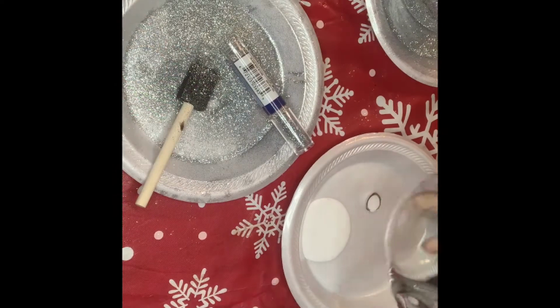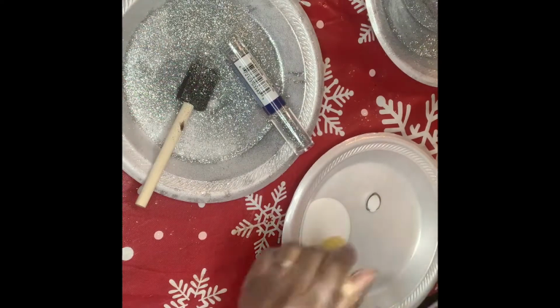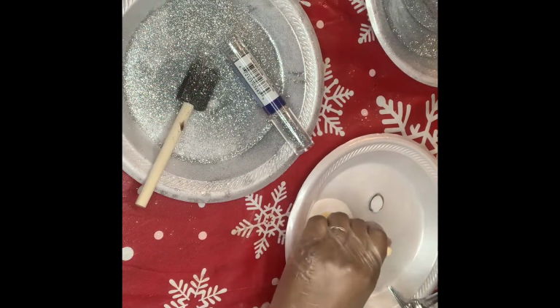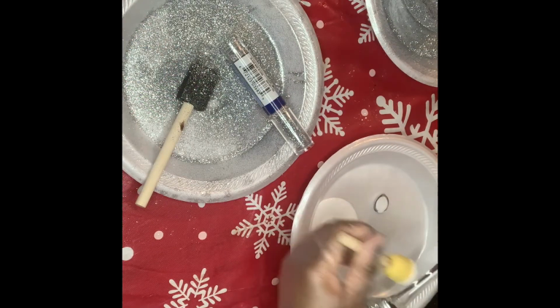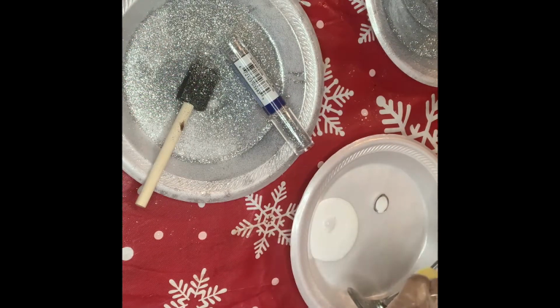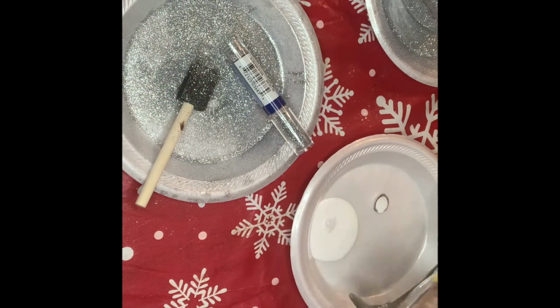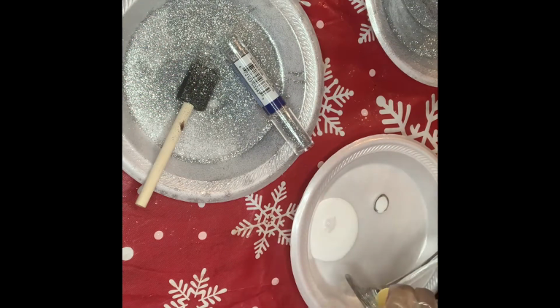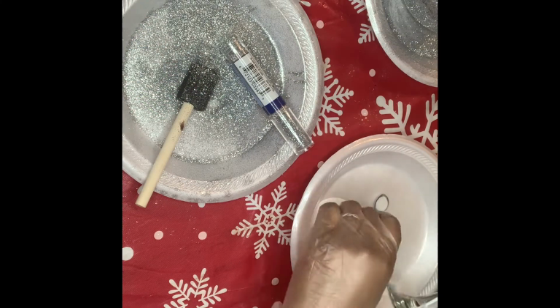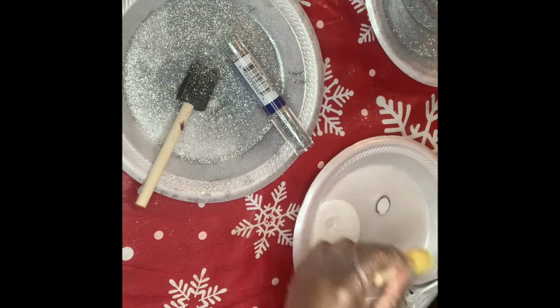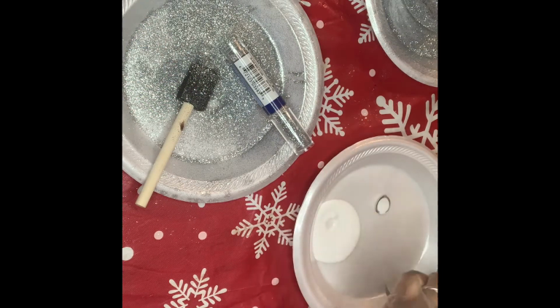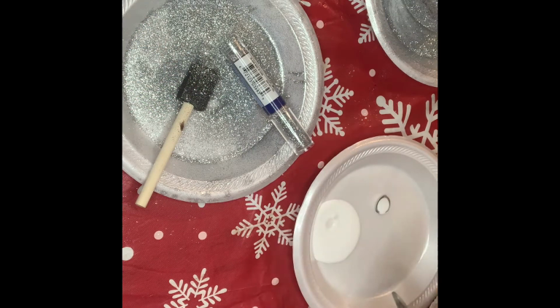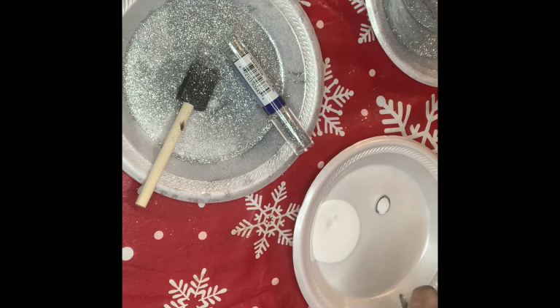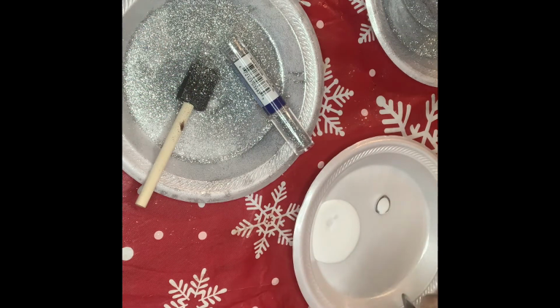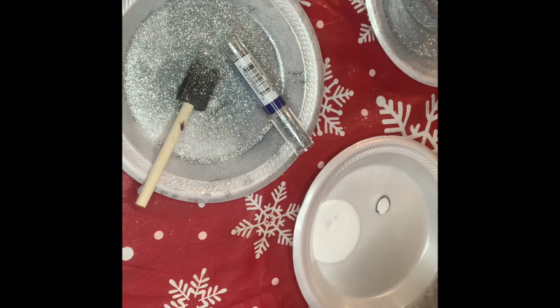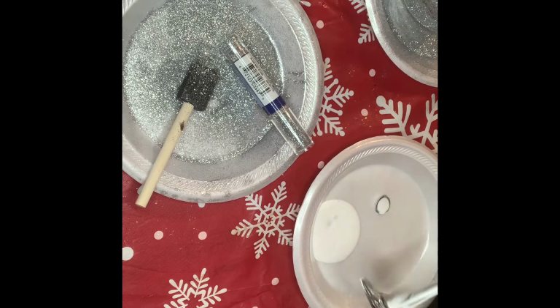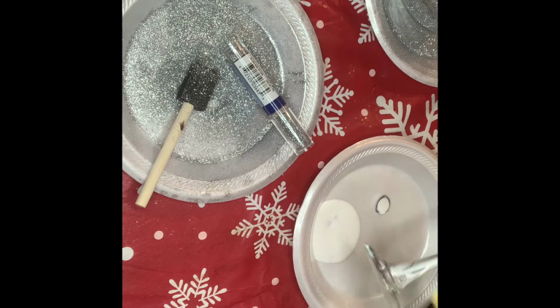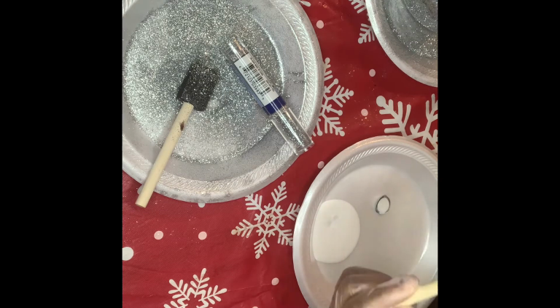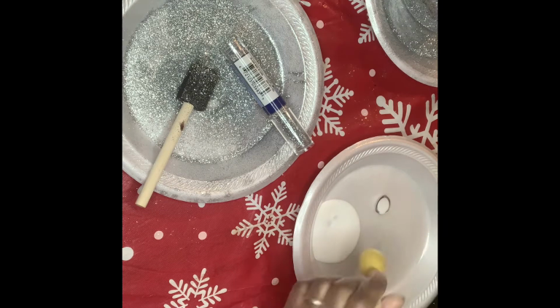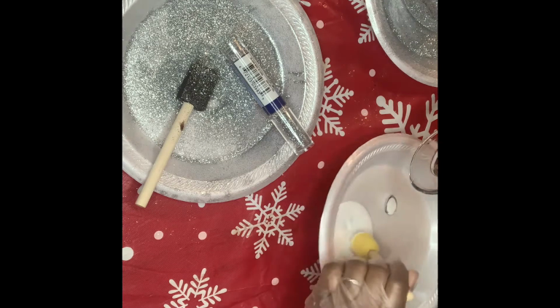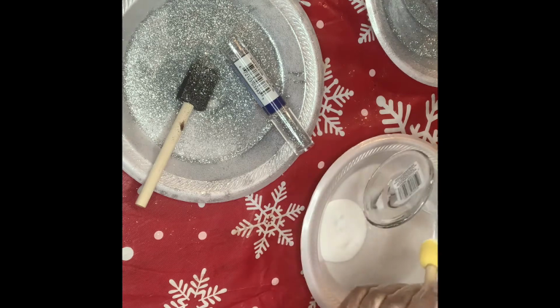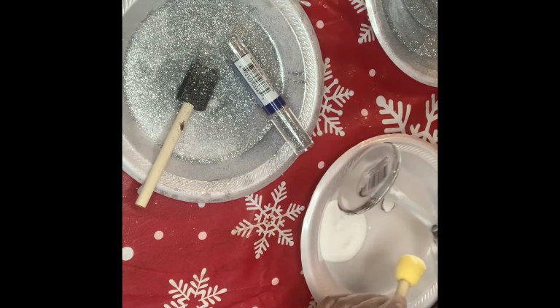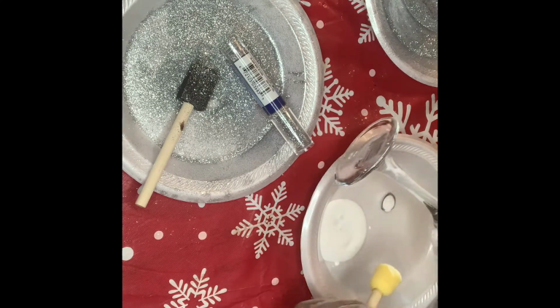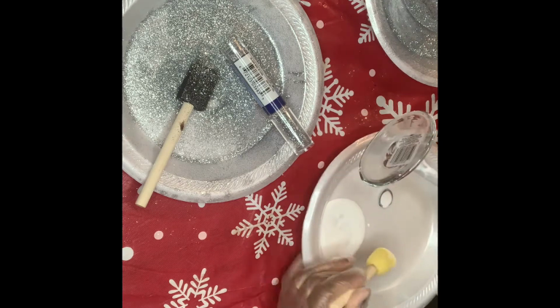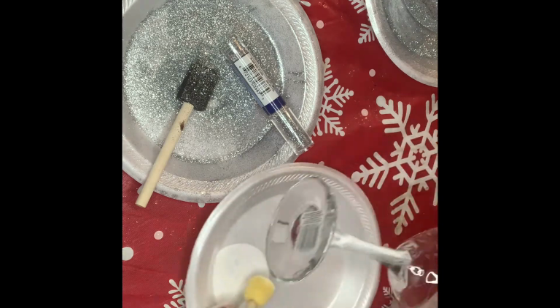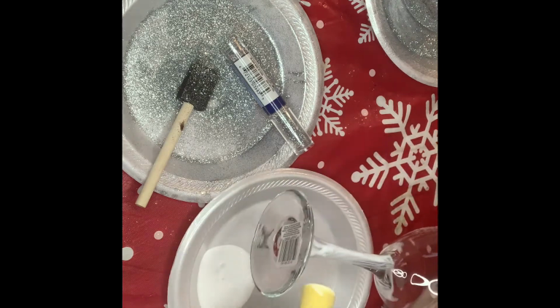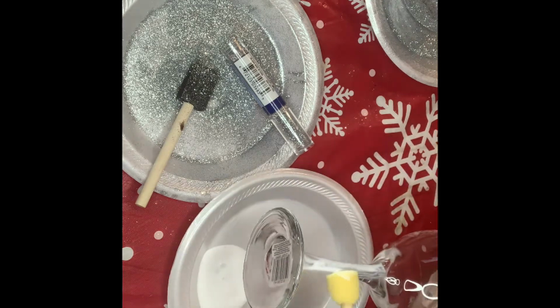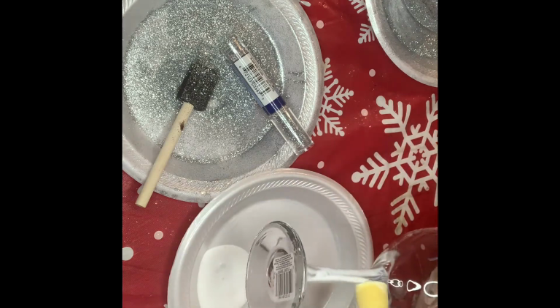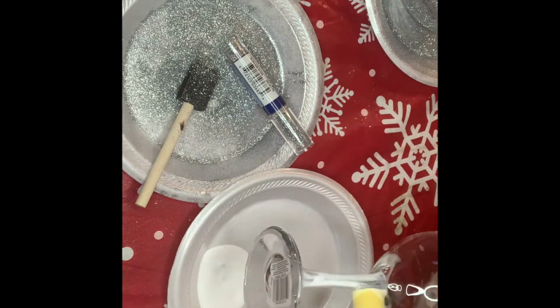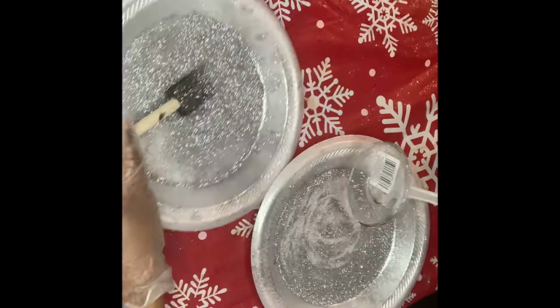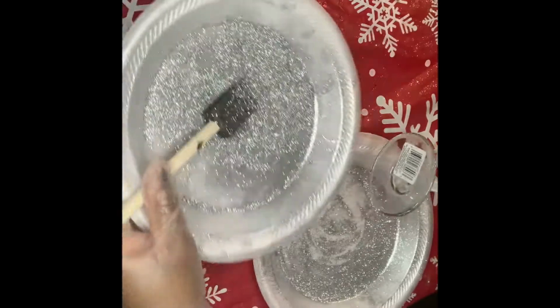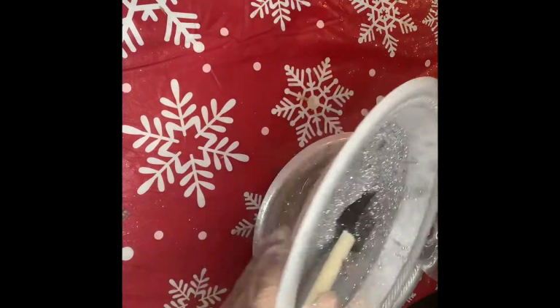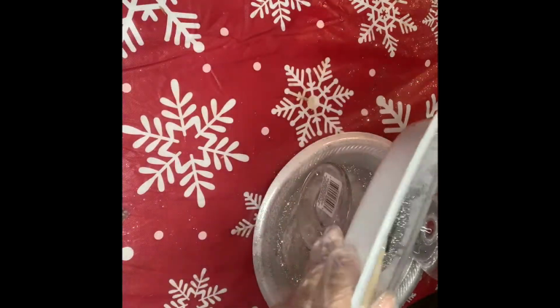While waiting for the liquor bottle to dry, I decided to add a glass. You're just going to do it the same way — Mod Podge, glitter, two layers and you're set.